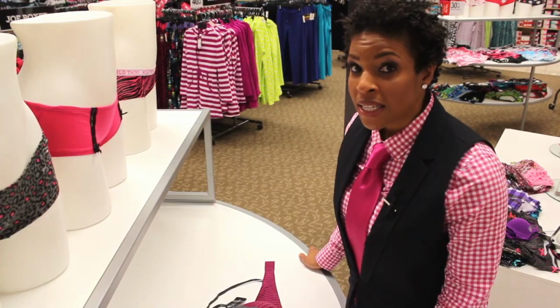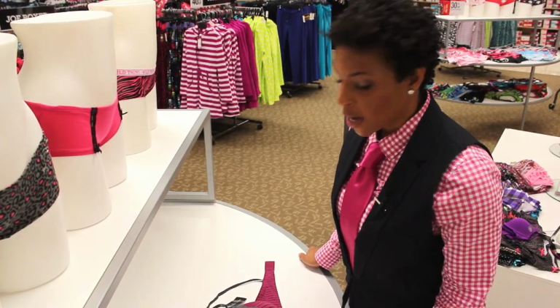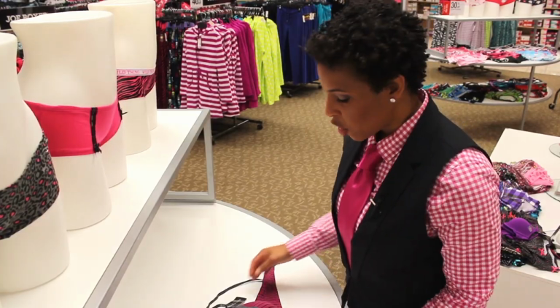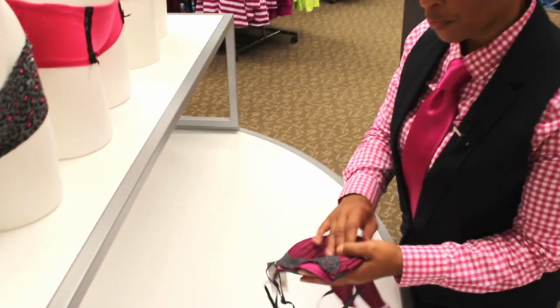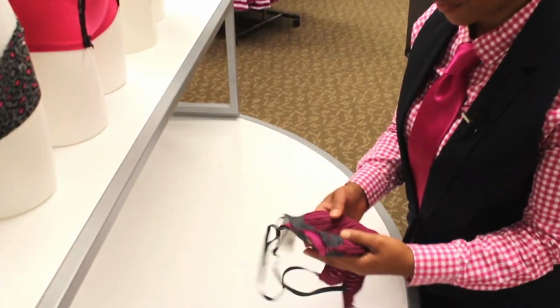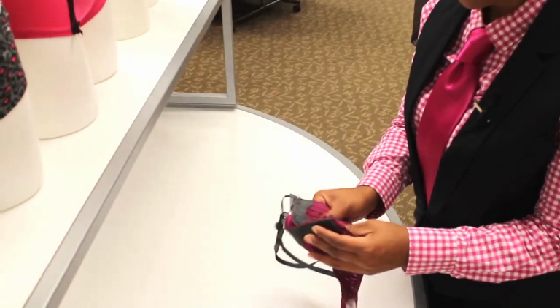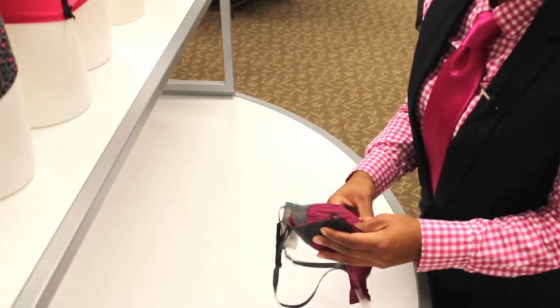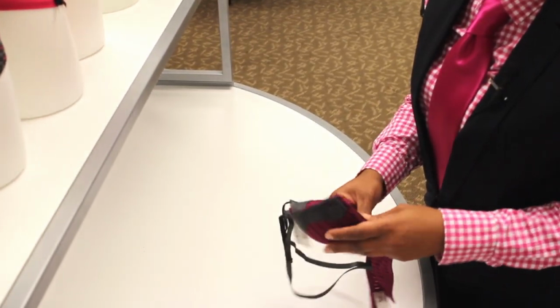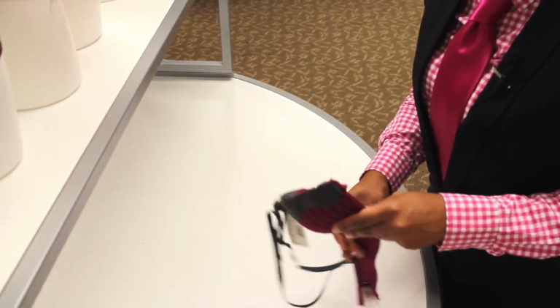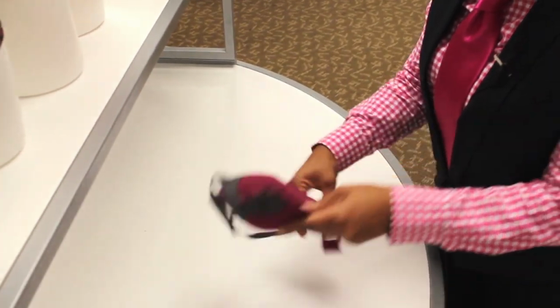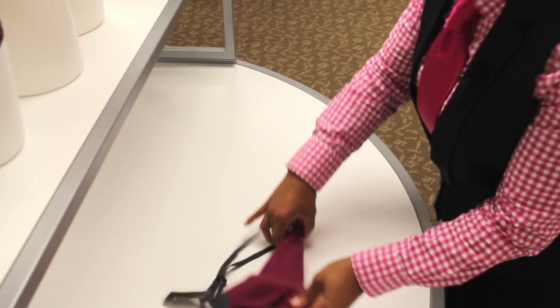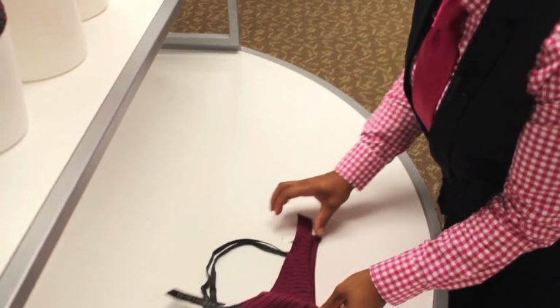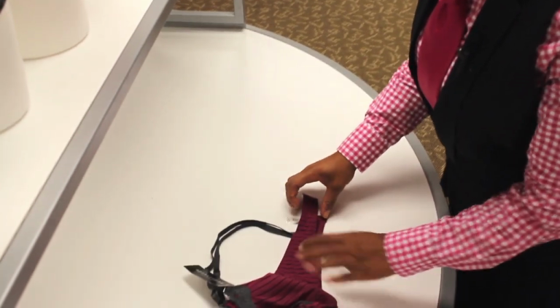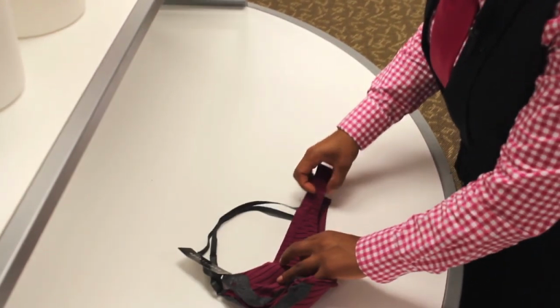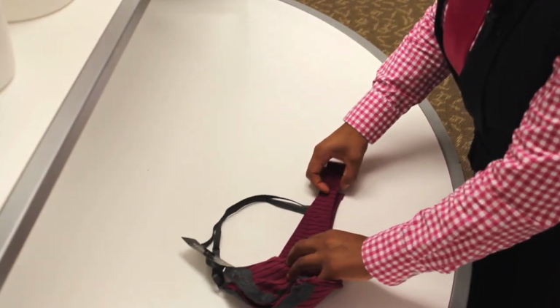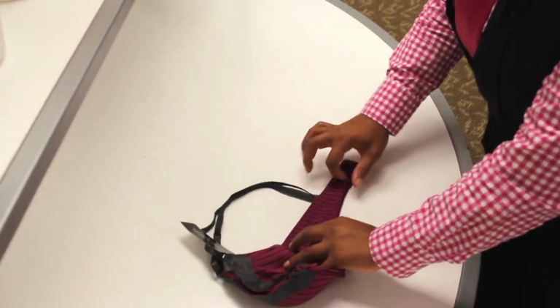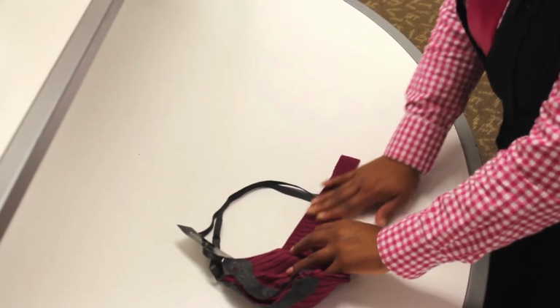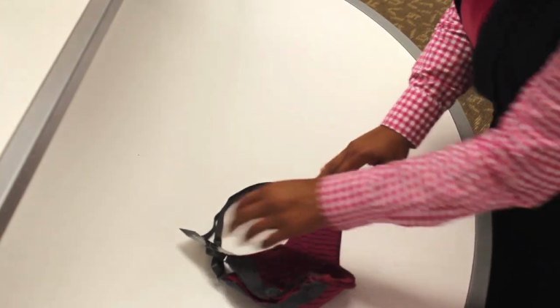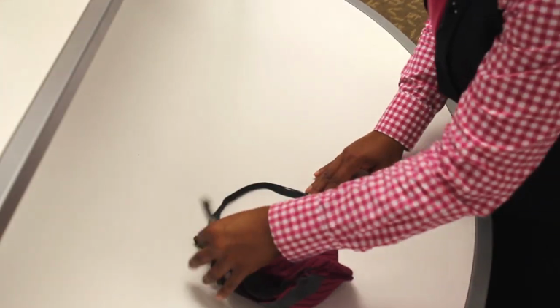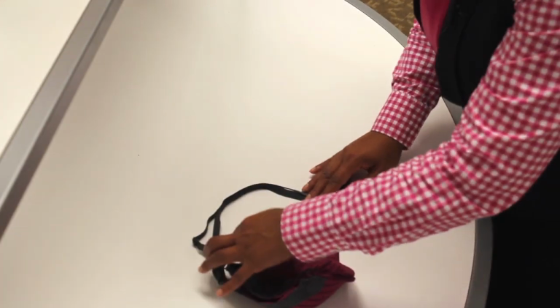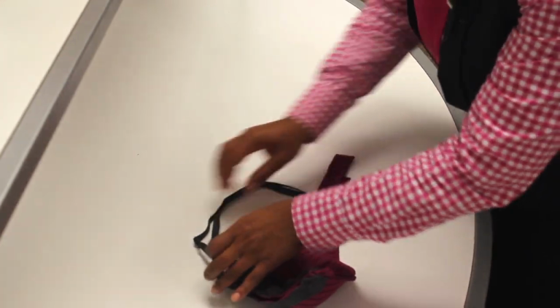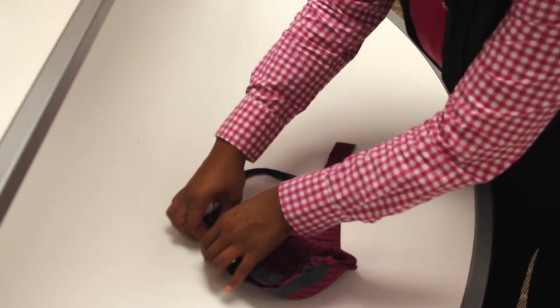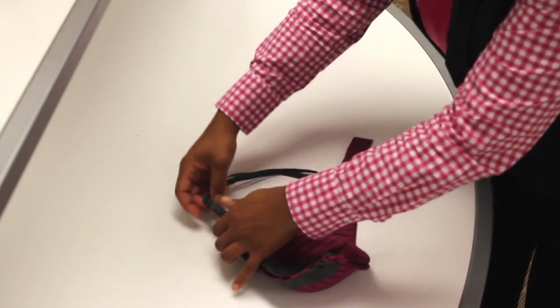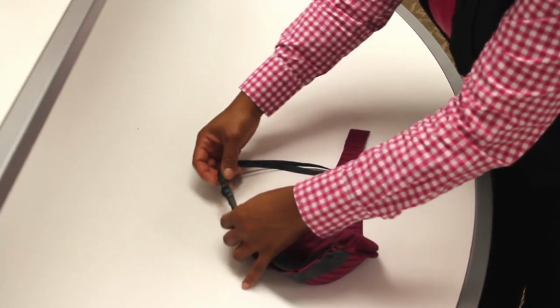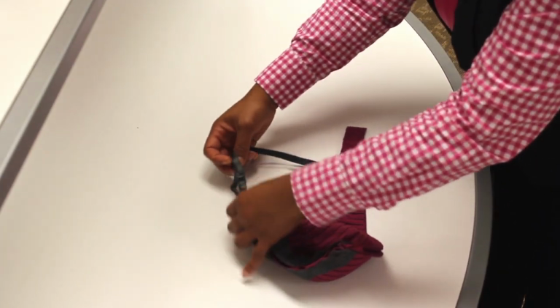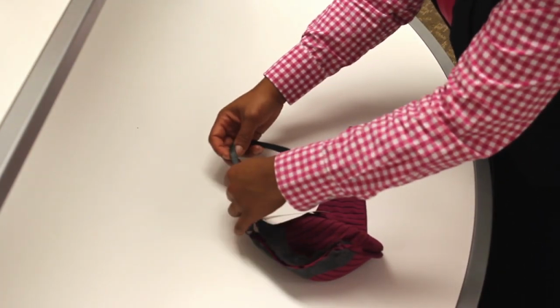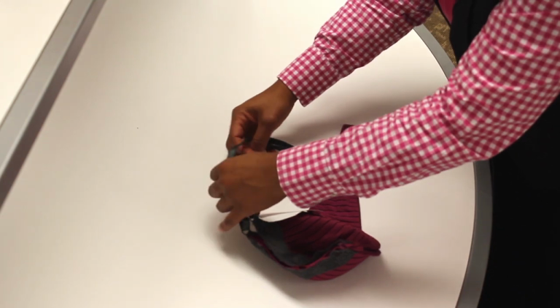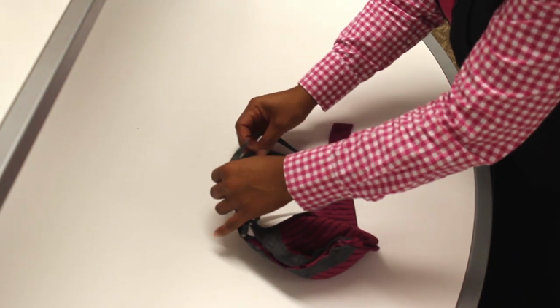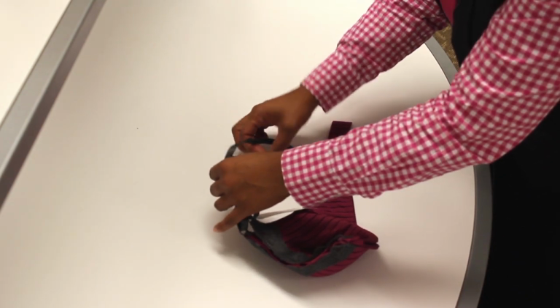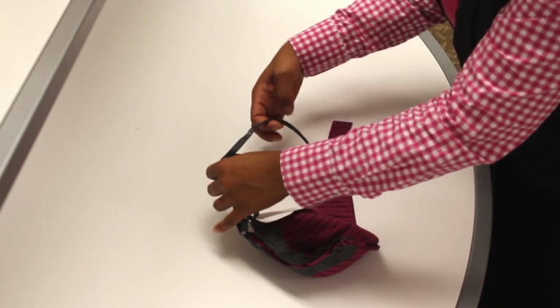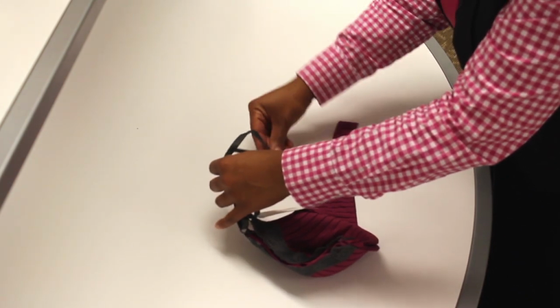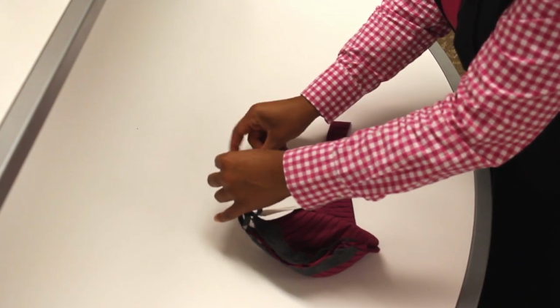Step one: fold one bra cup into the other. Step two: line up the straps — both the back straps and the shoulder straps. You want to make sure that they're not twisted.